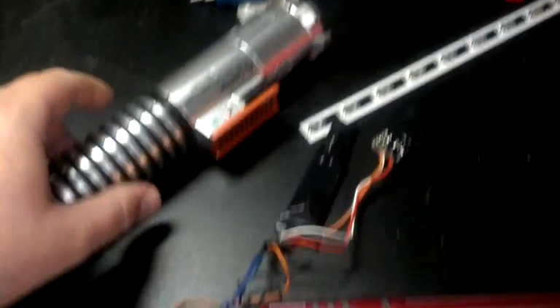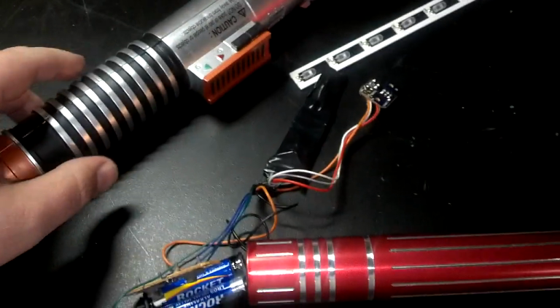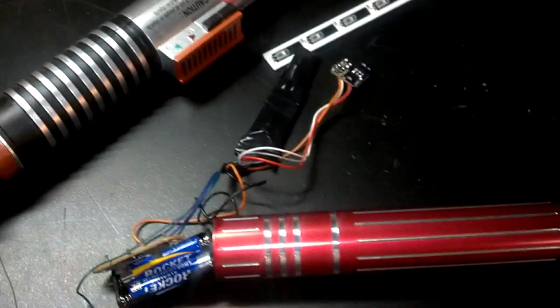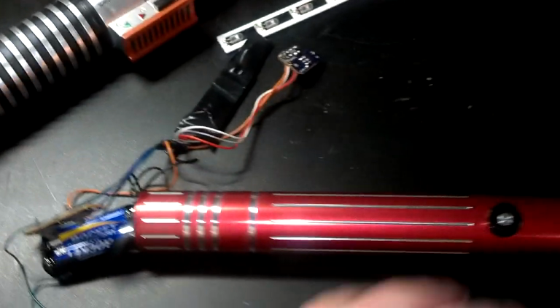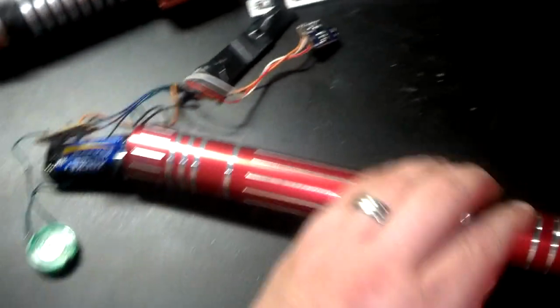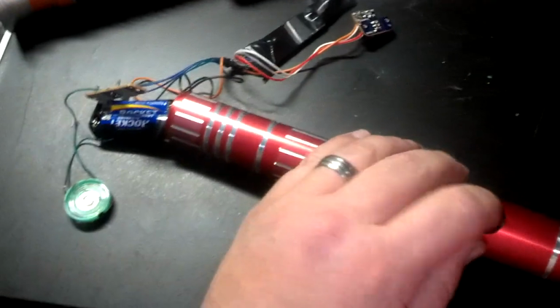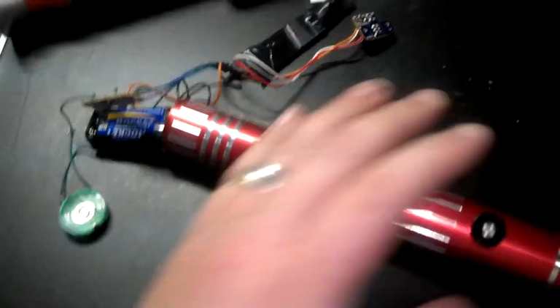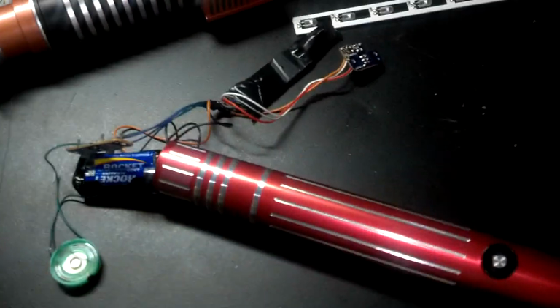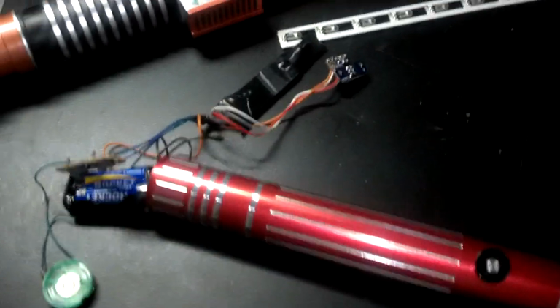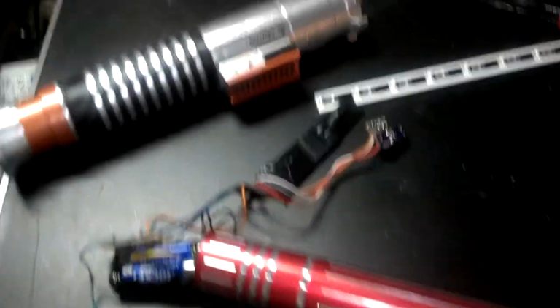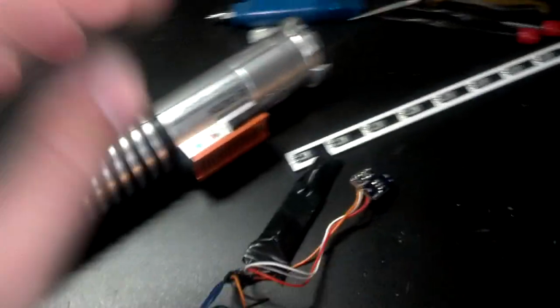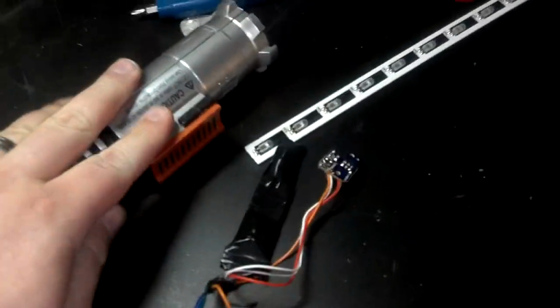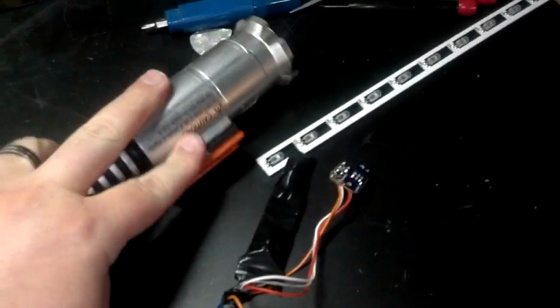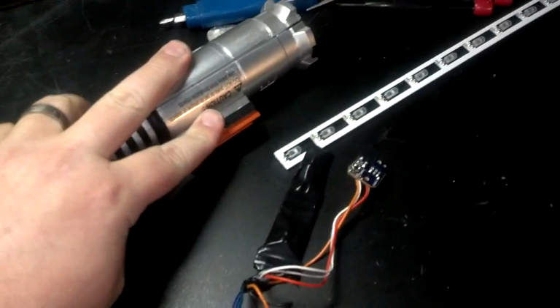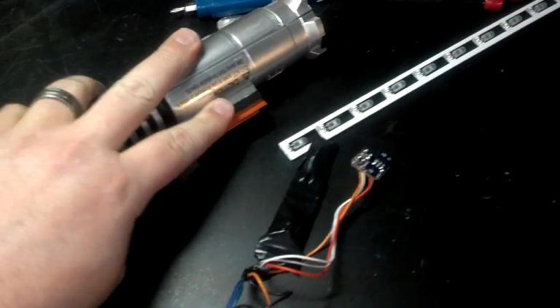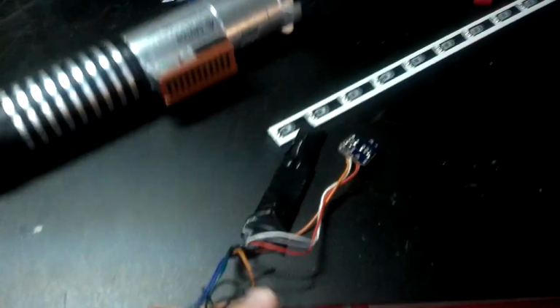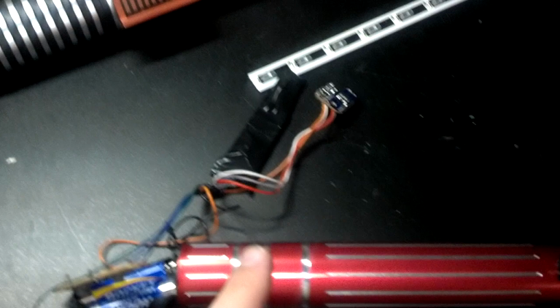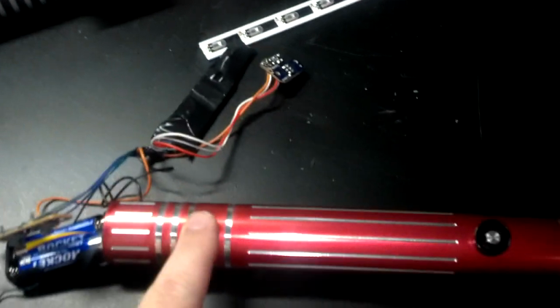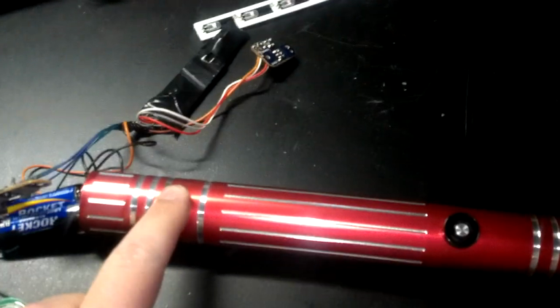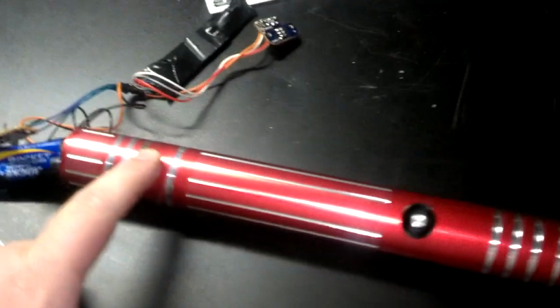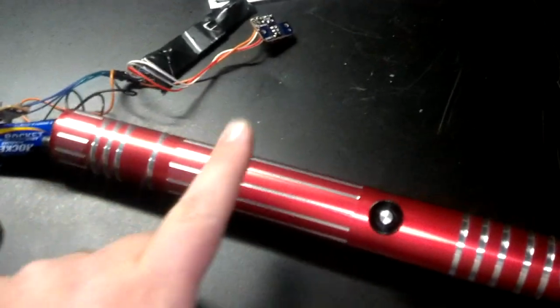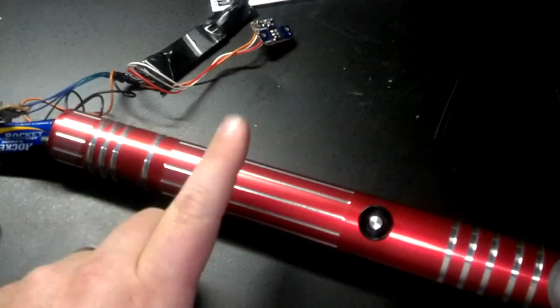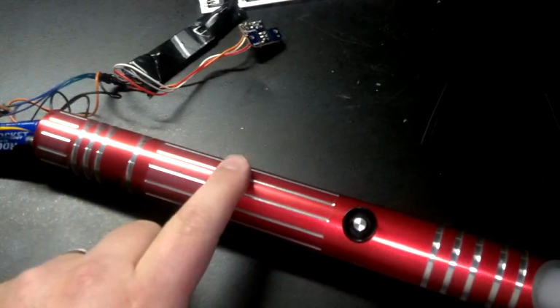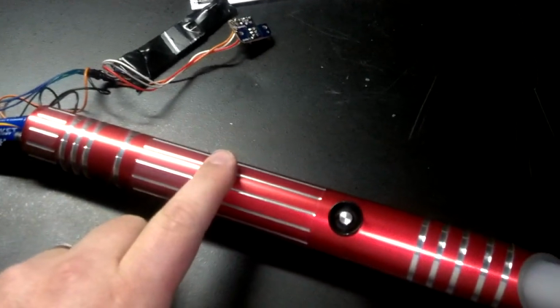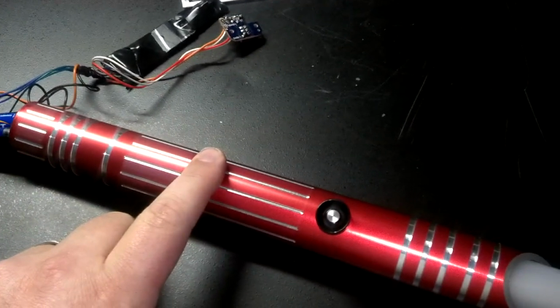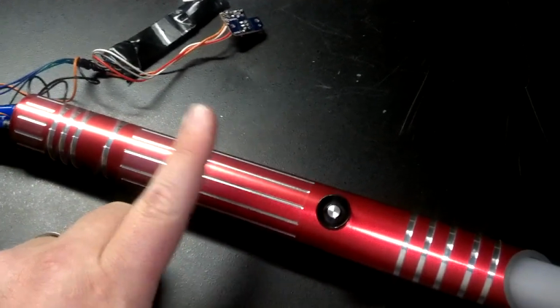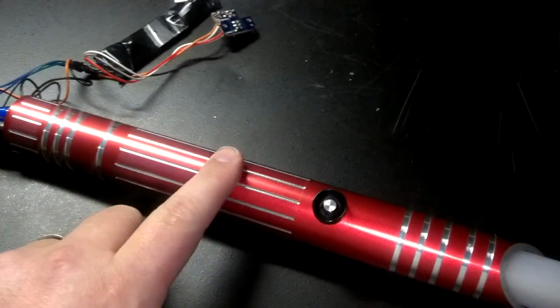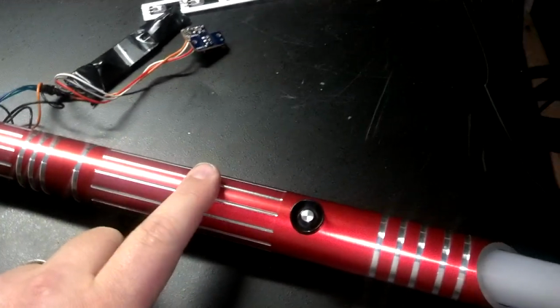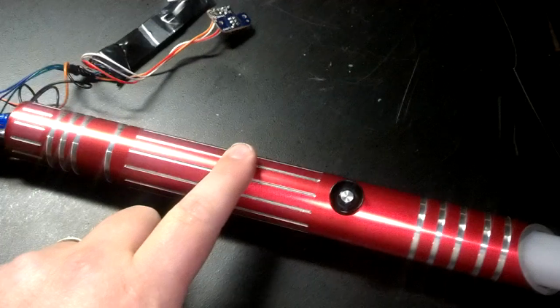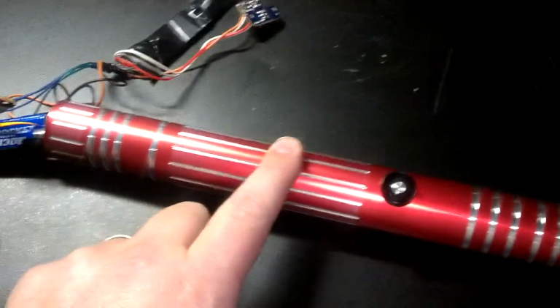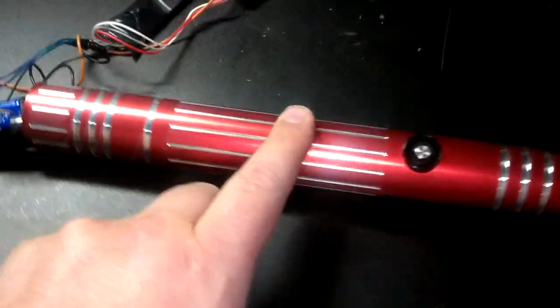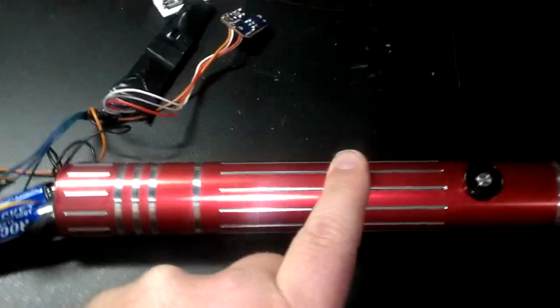I have my update for my Star Wars FX Hasbro lightsaber mod to my Ultra Saber's grab bag, which I believe is one of the introductory lightsabers that they have.